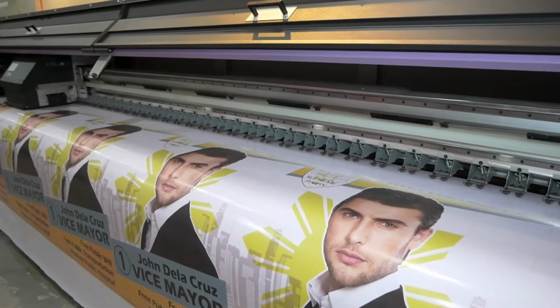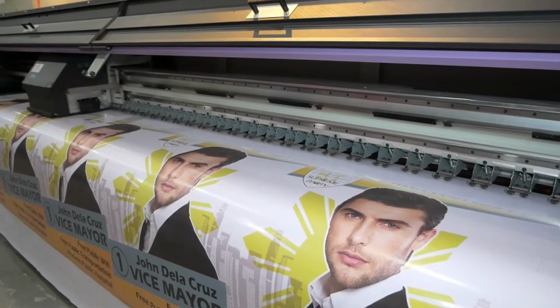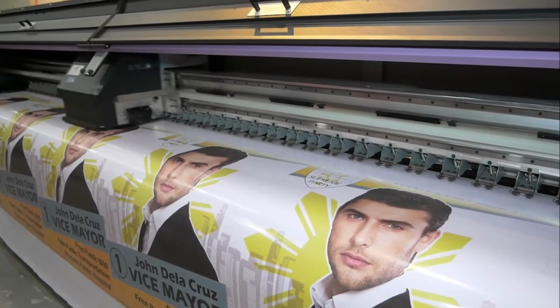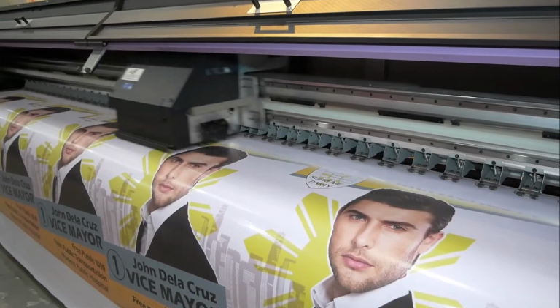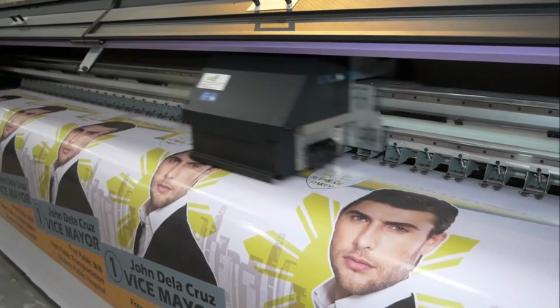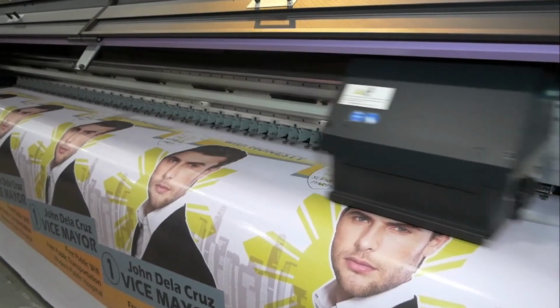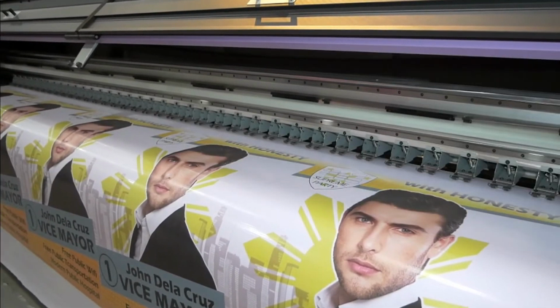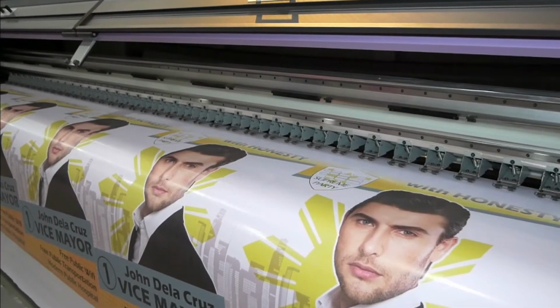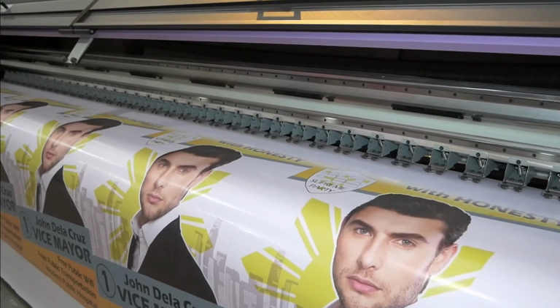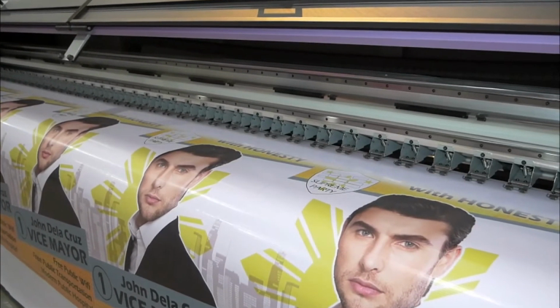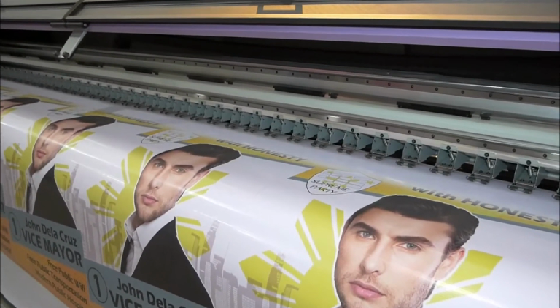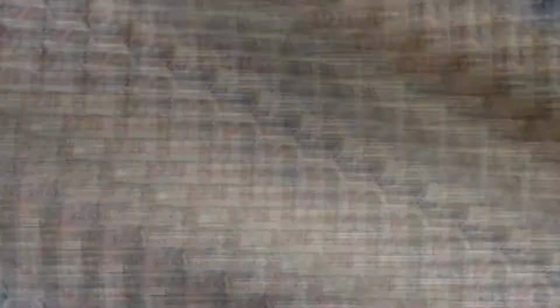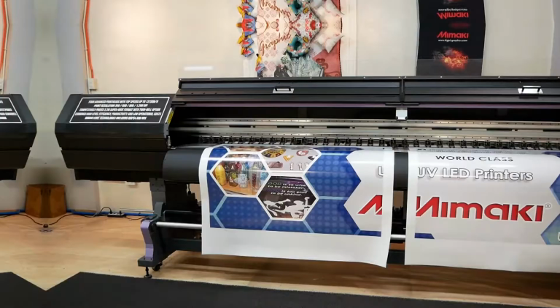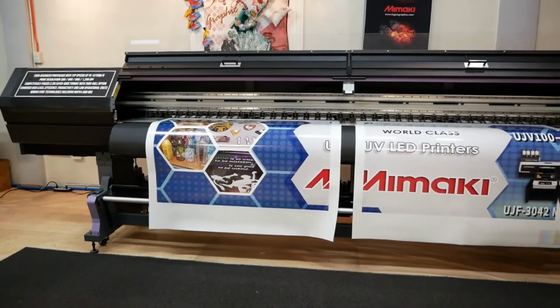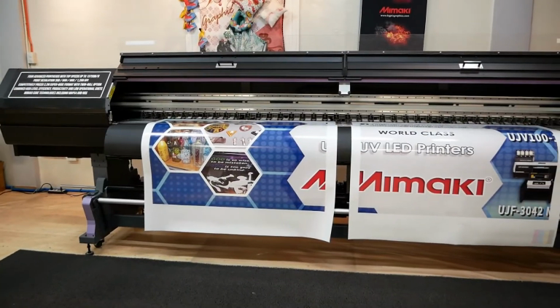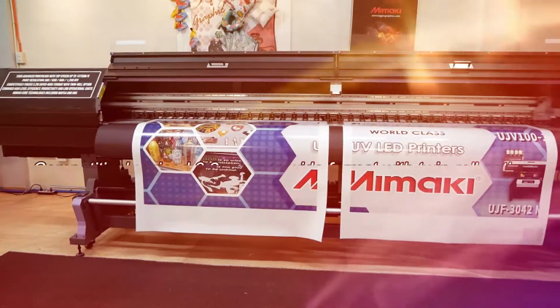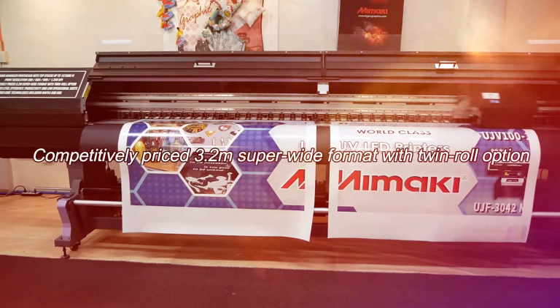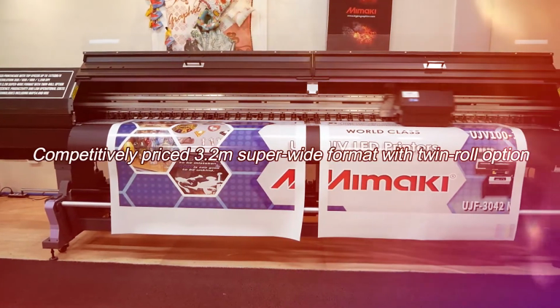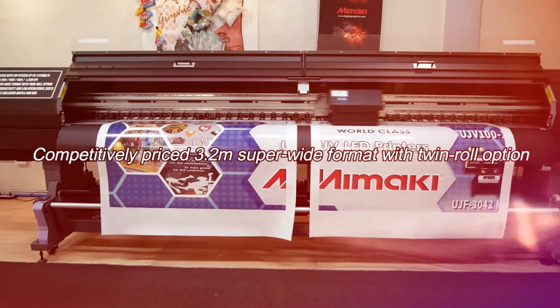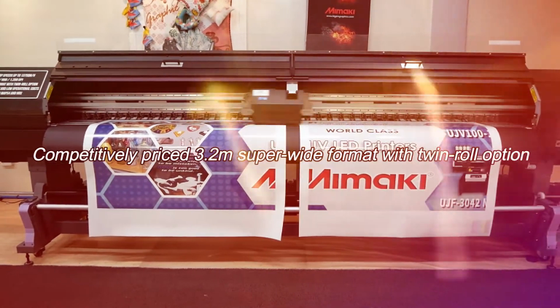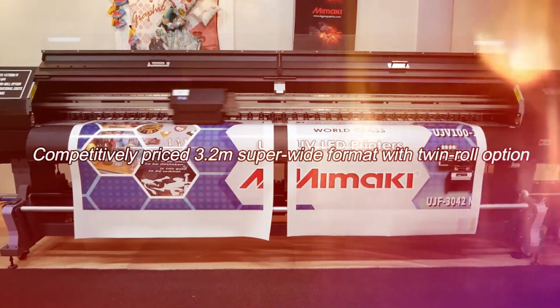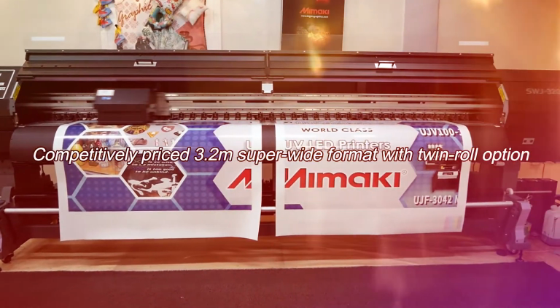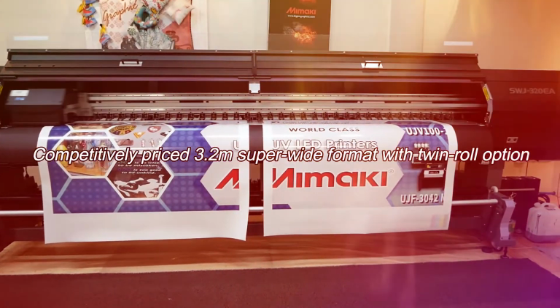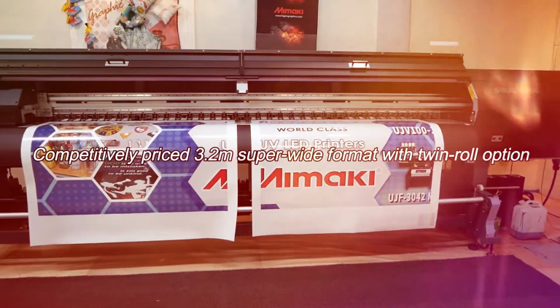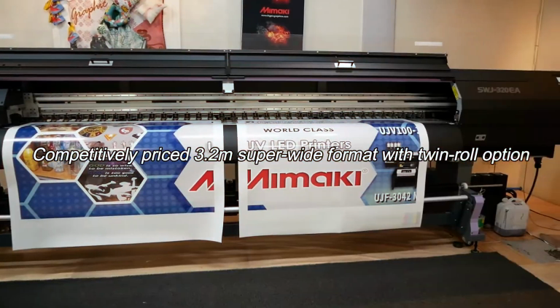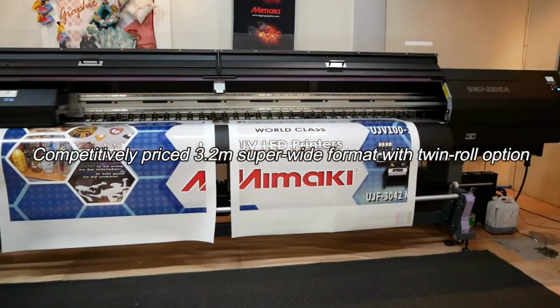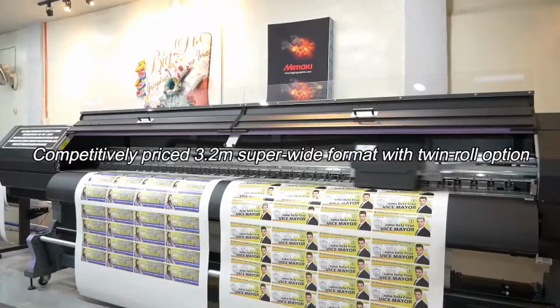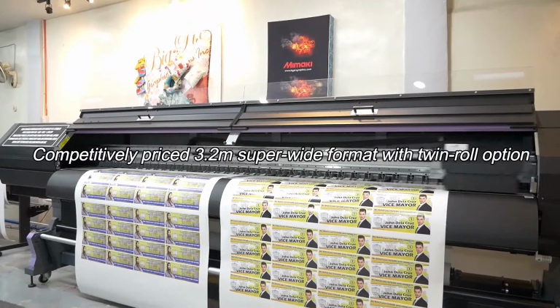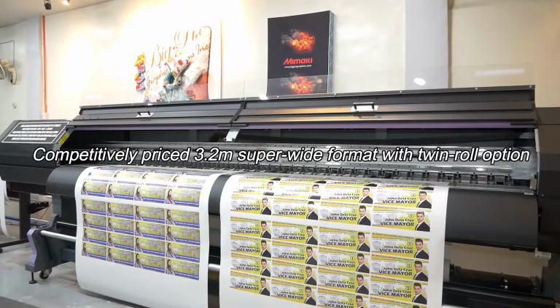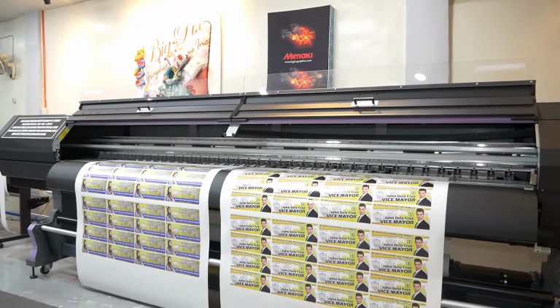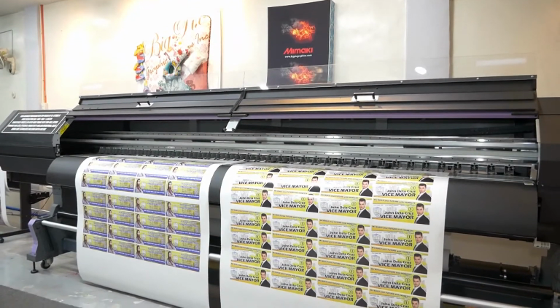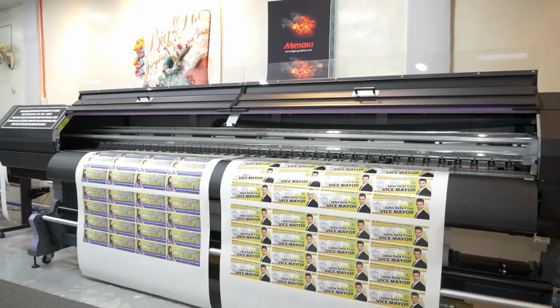Now you can run two different print jobs simultaneously with twin-role printing. Two media rolls can be mounted and printed on at the same time. Now that's productivity at its best.